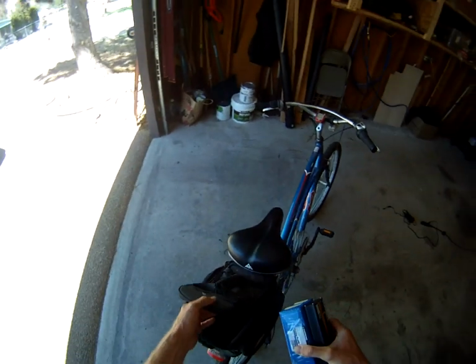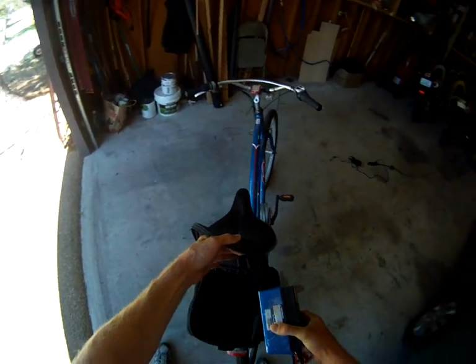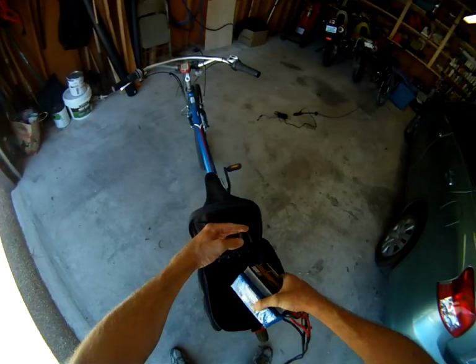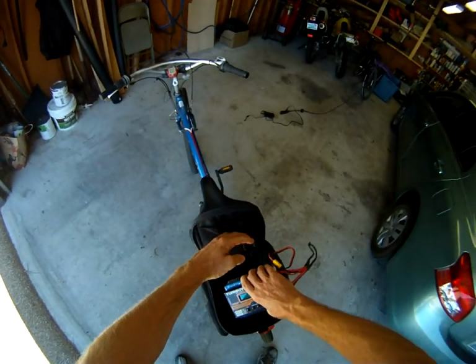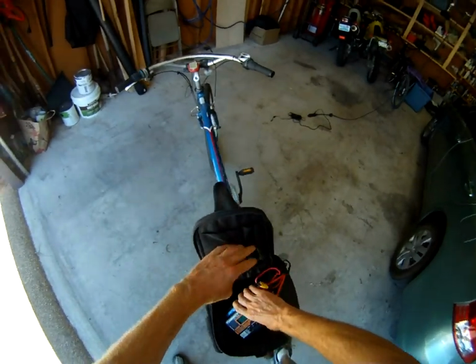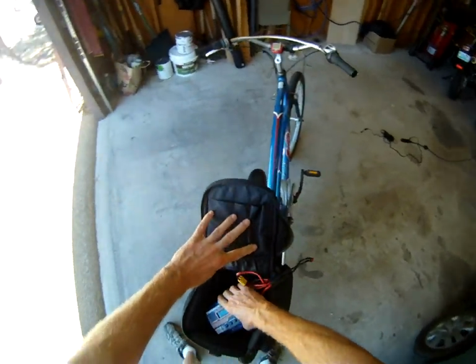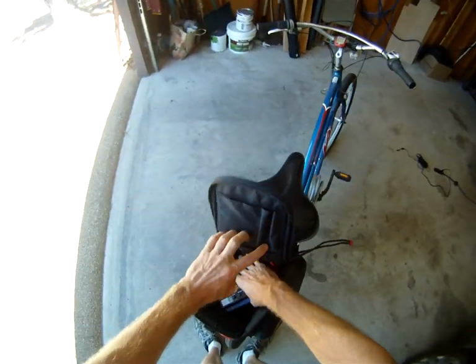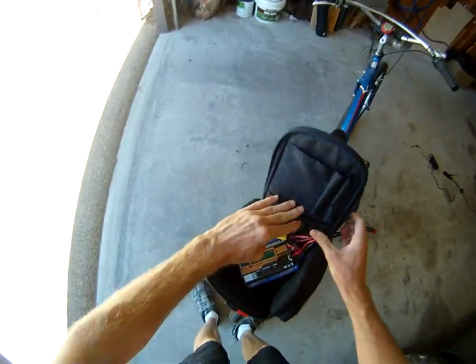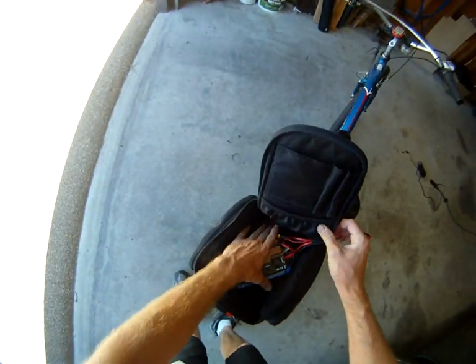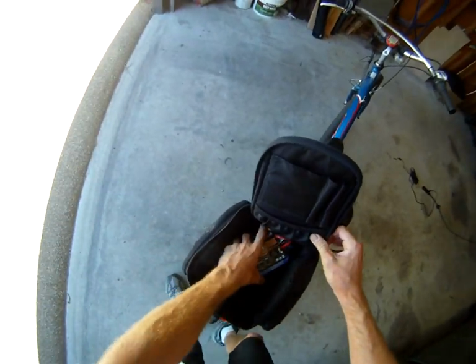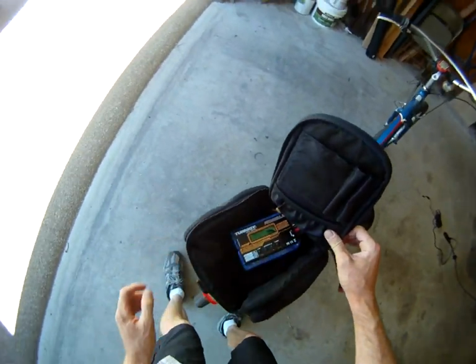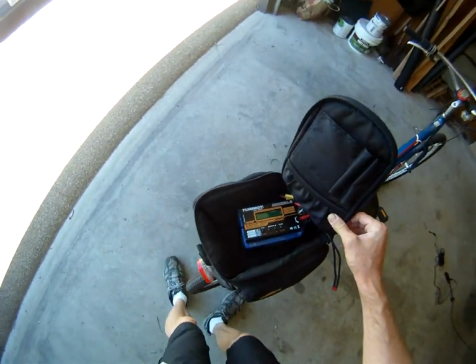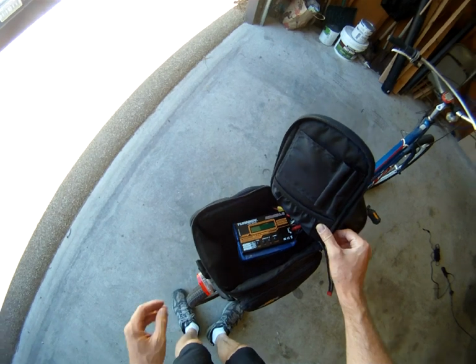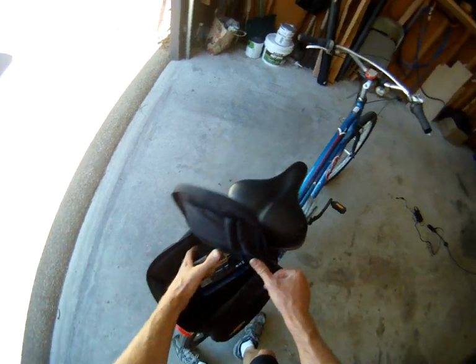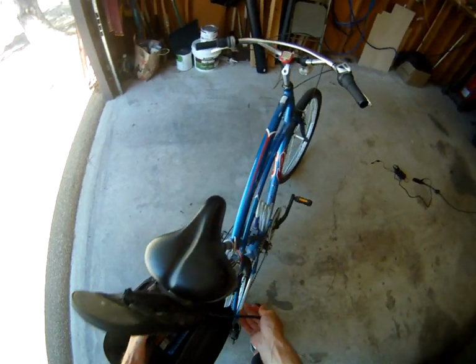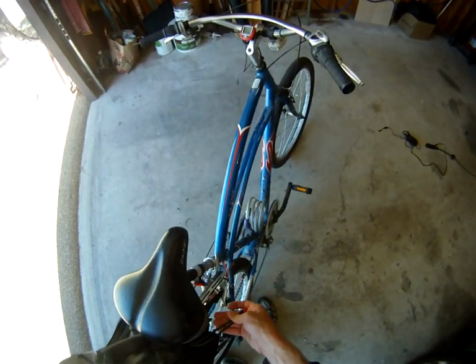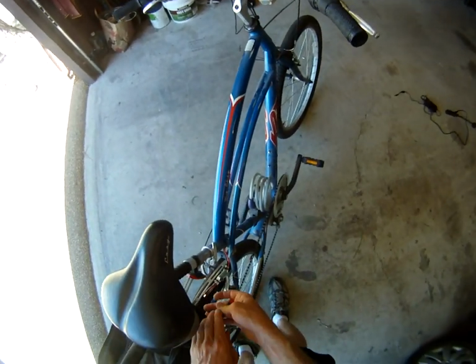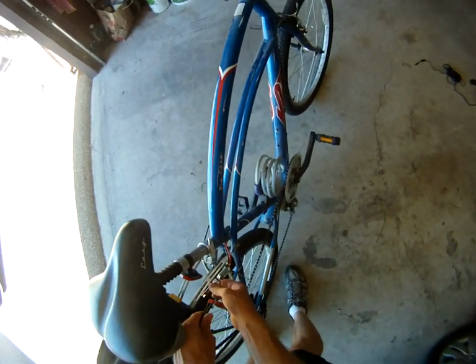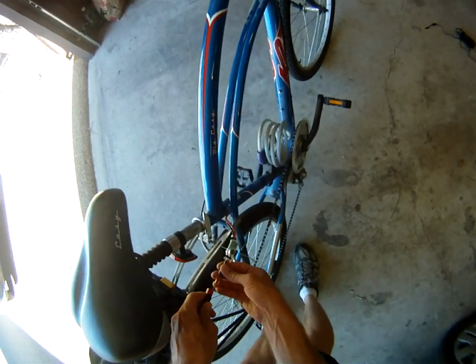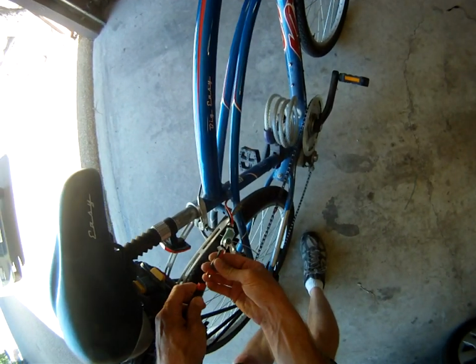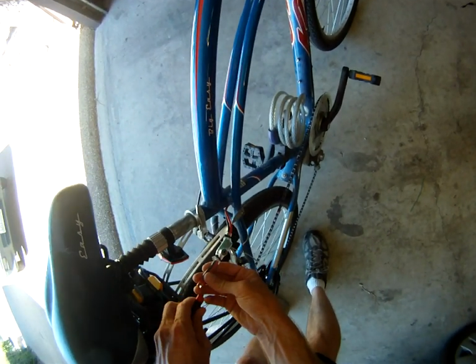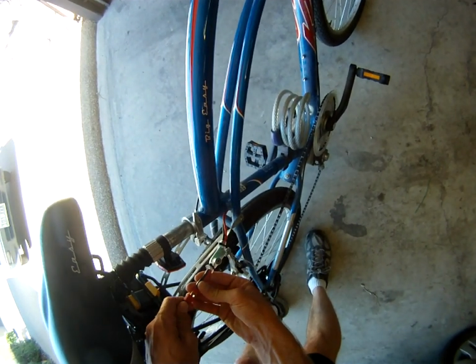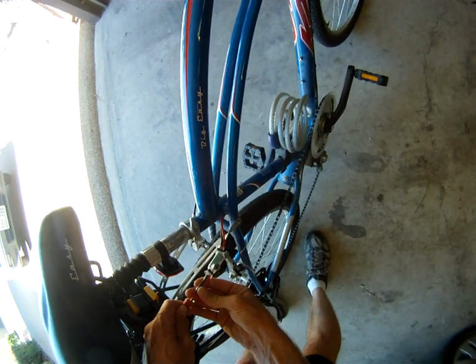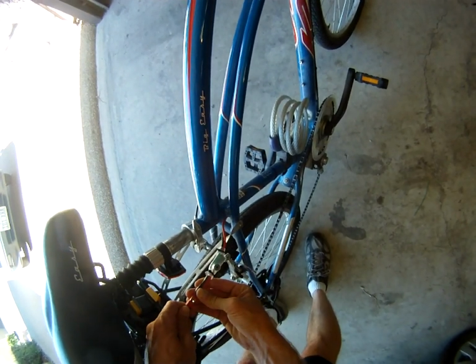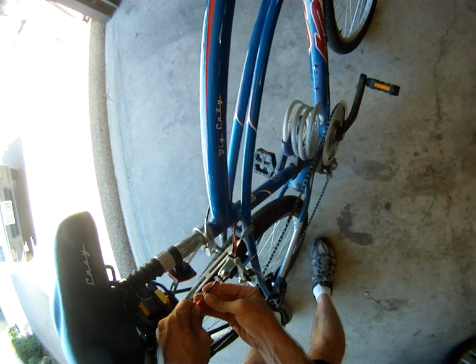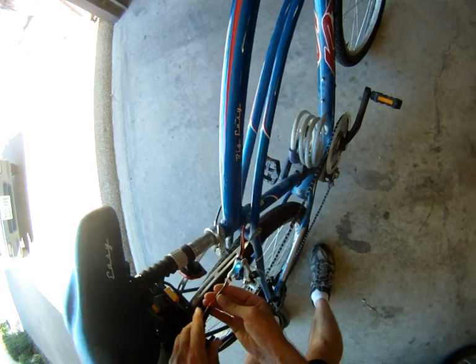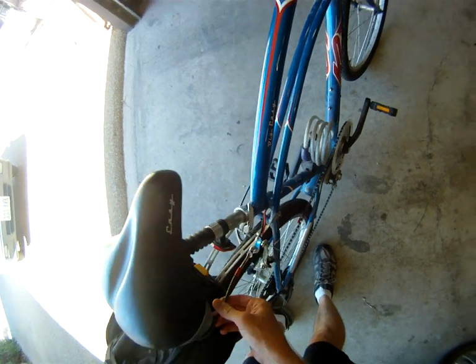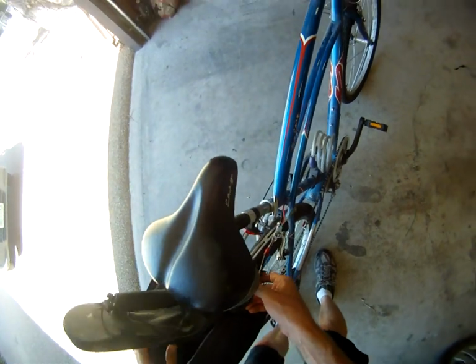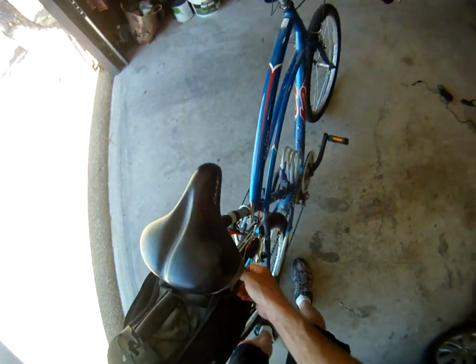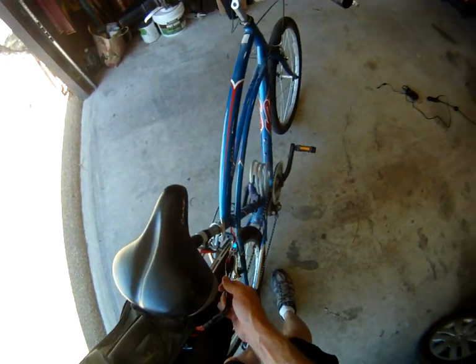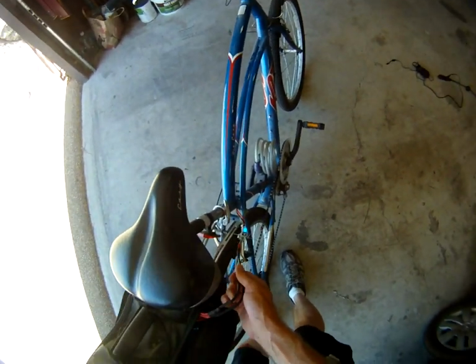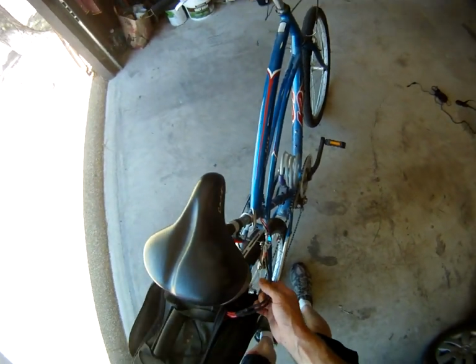This fits real easily in the bag and you can actually fit quite a few of these batteries in there. It also has a battery voltage monitor just so you don't run the batteries all the way down.